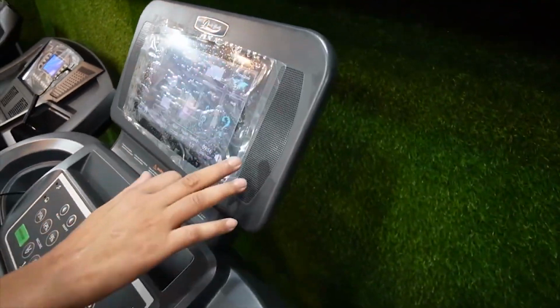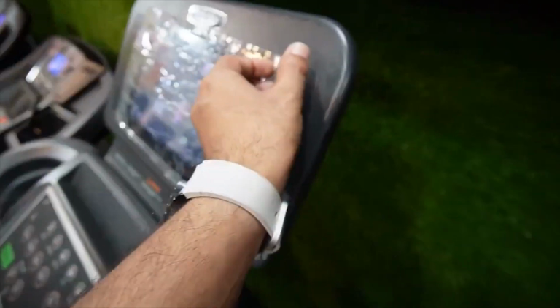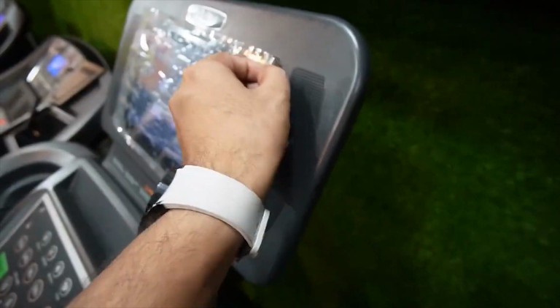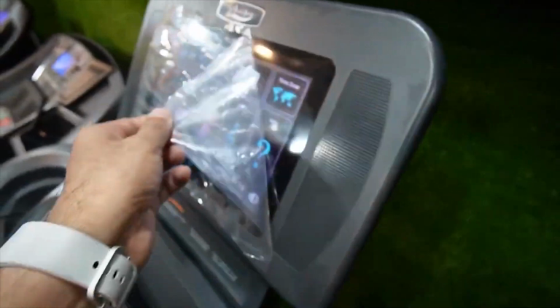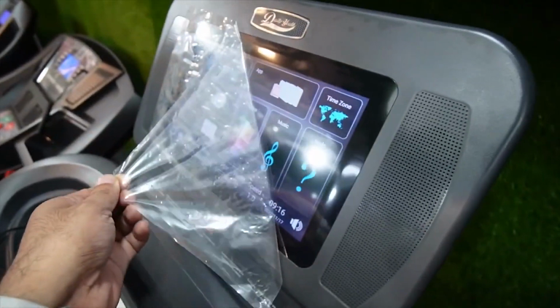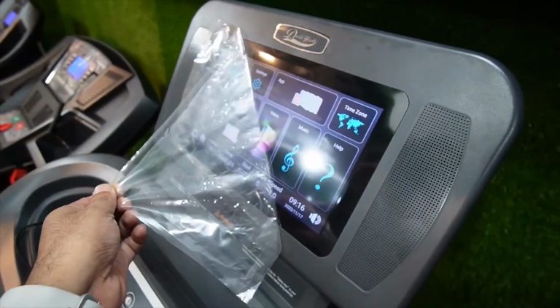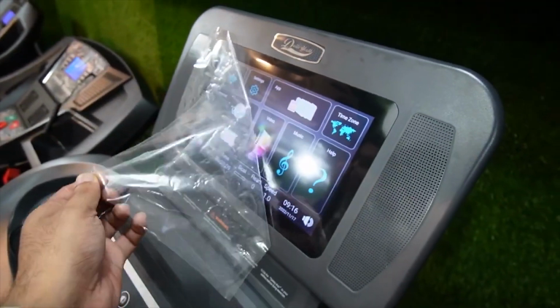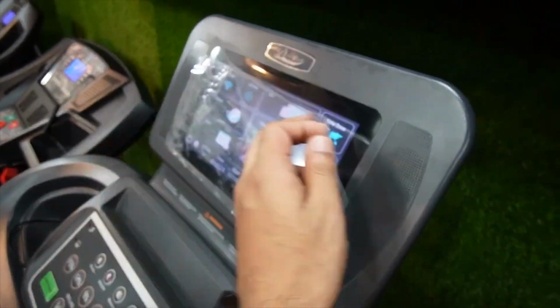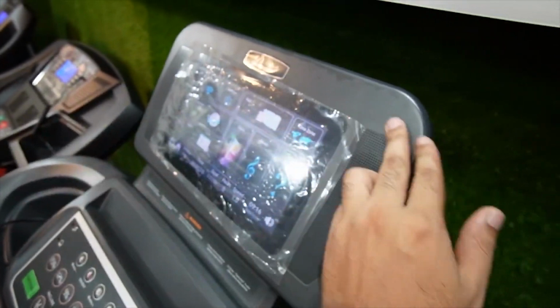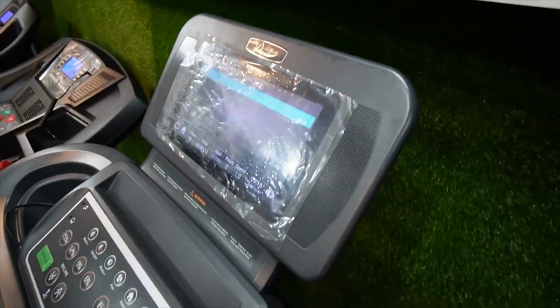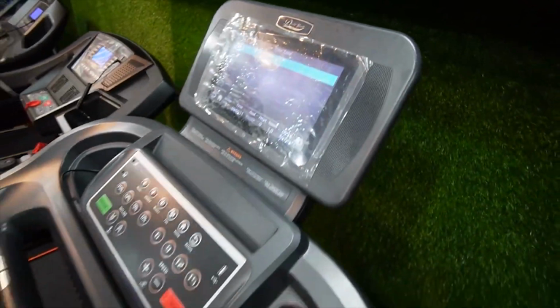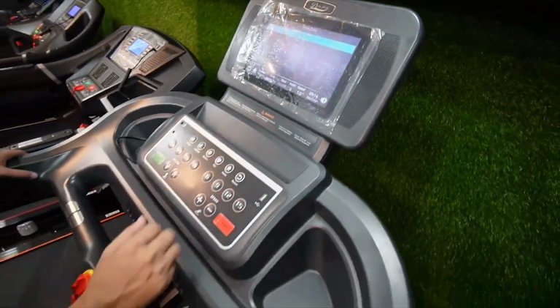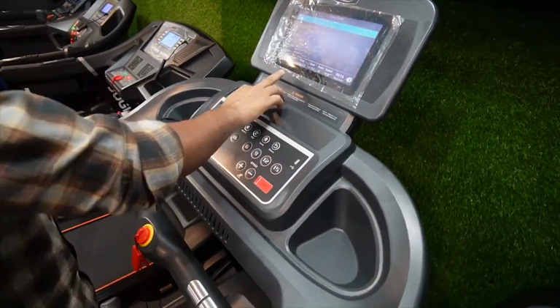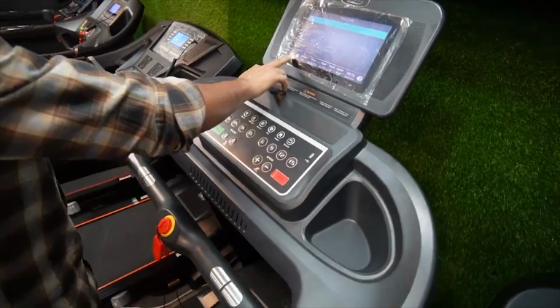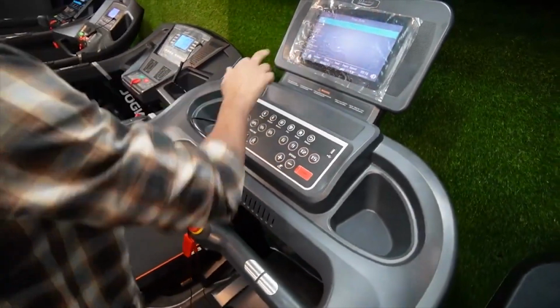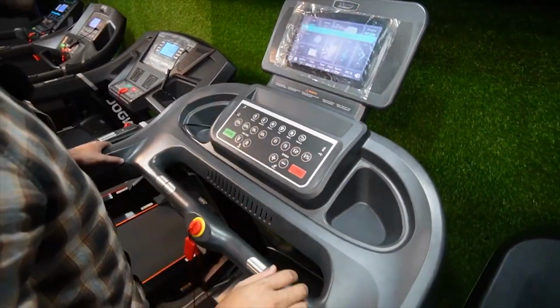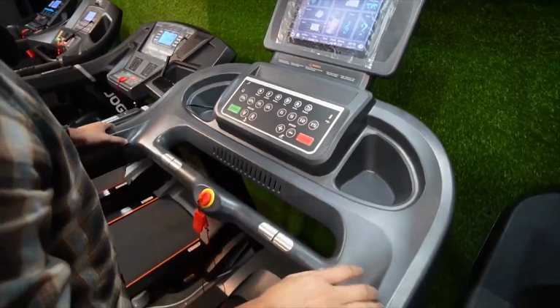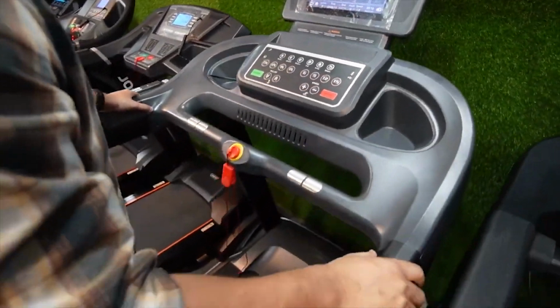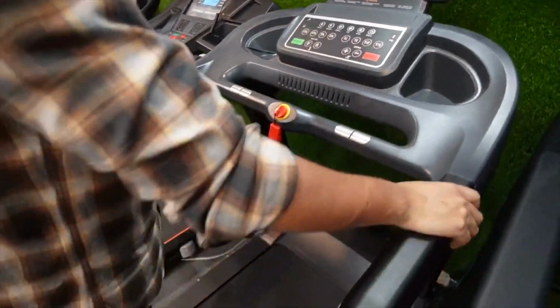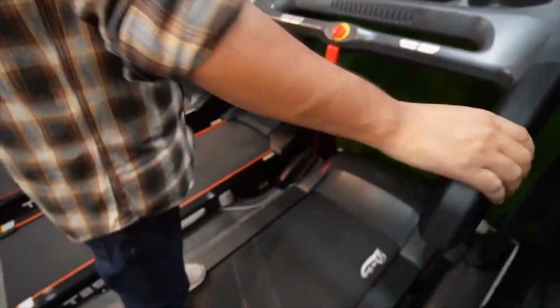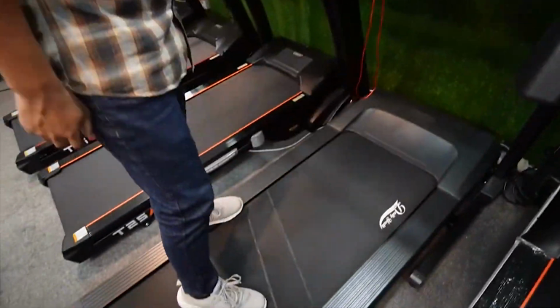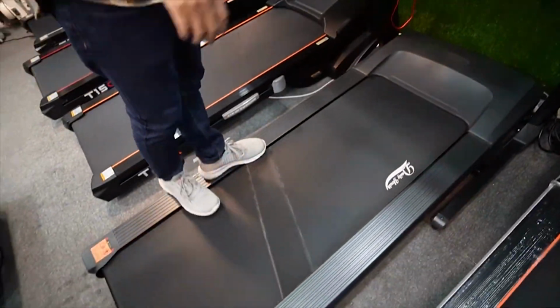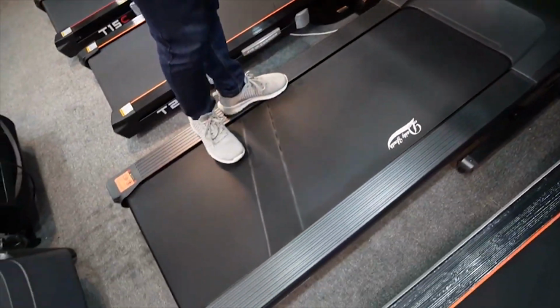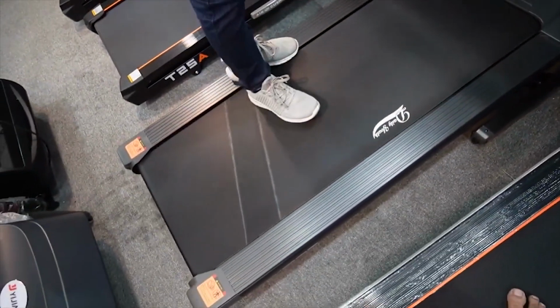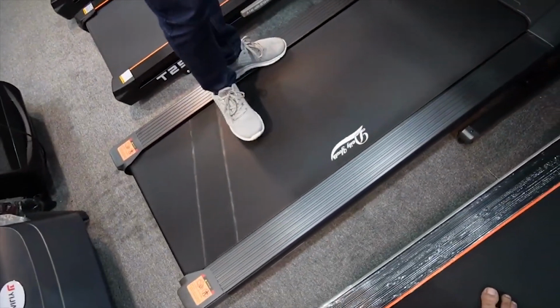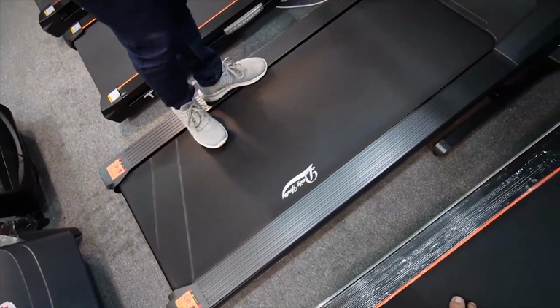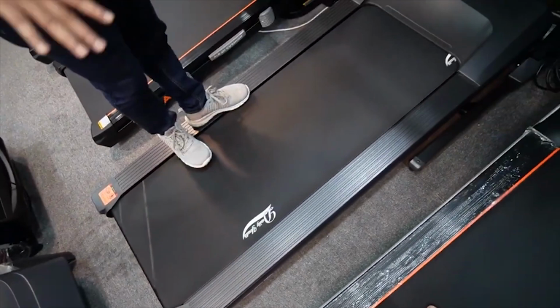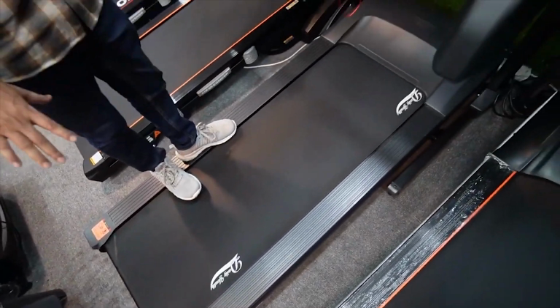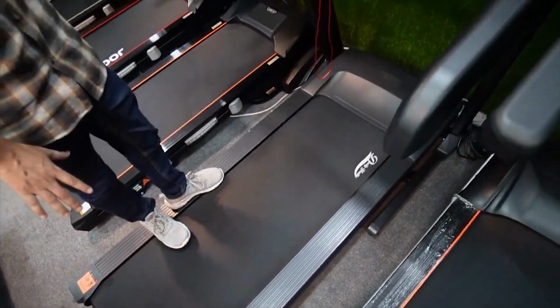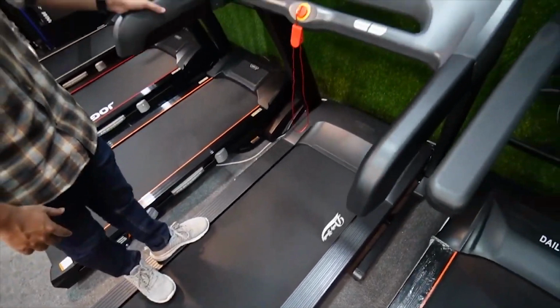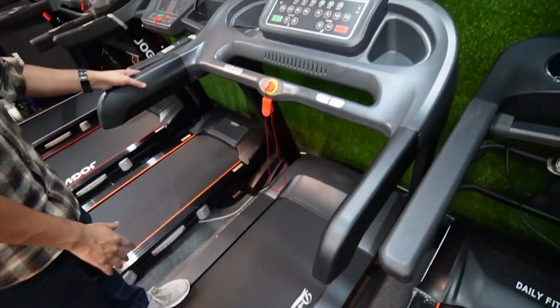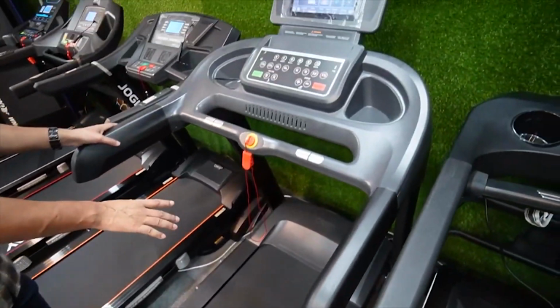I think we have seen it before. It's a beautiful display with all the features. If we run the speed at 8 km, this supports 150 kg and 190 kg capacity.